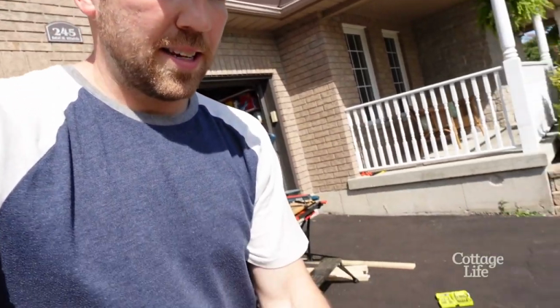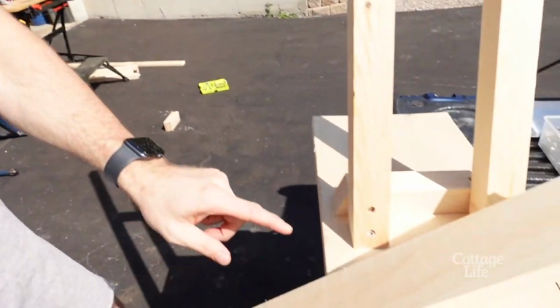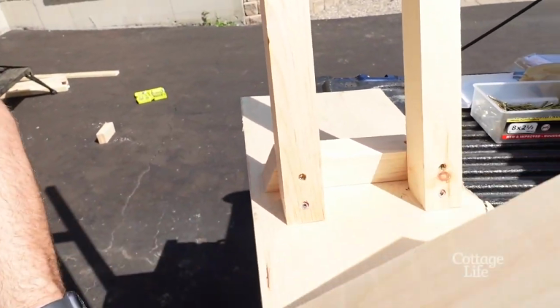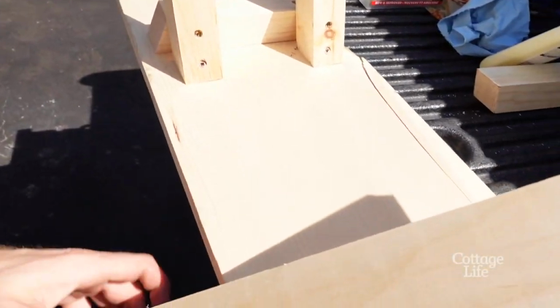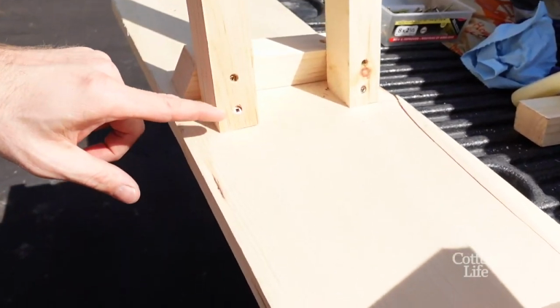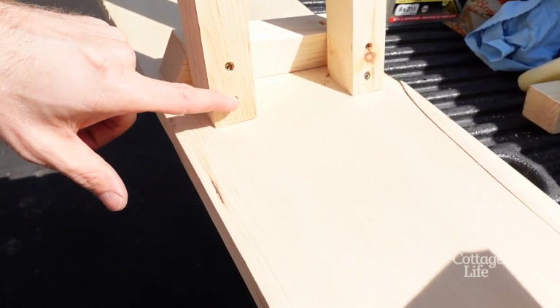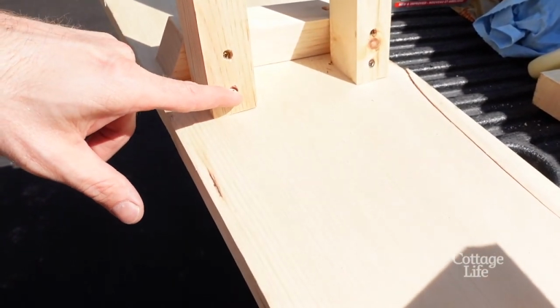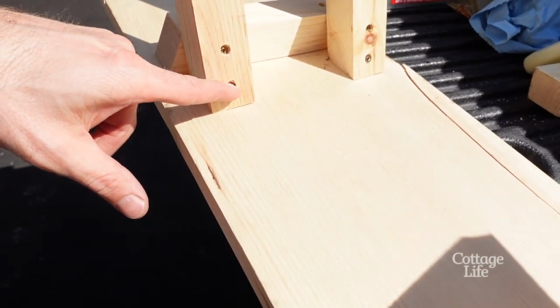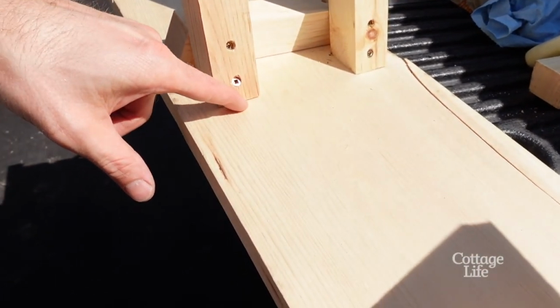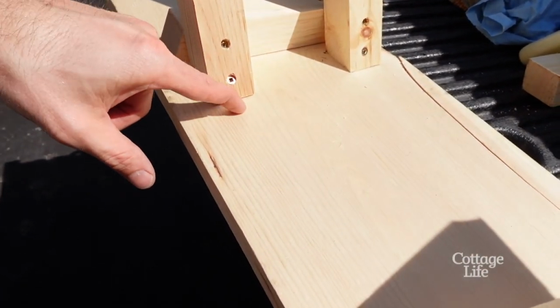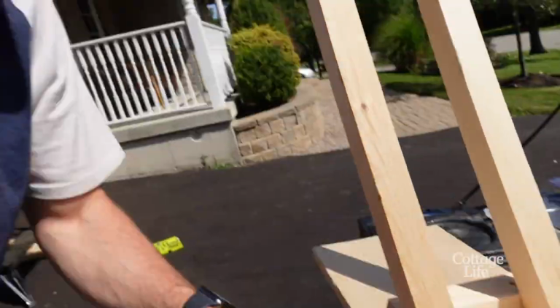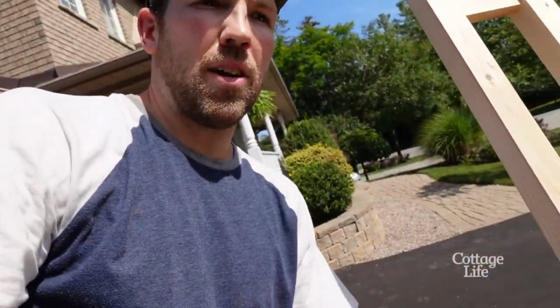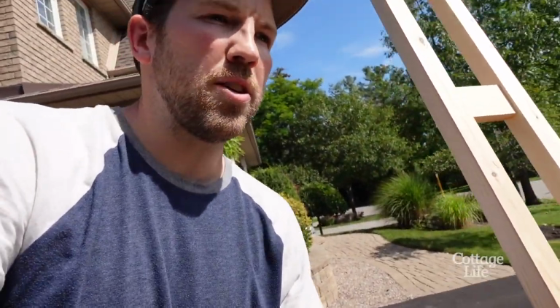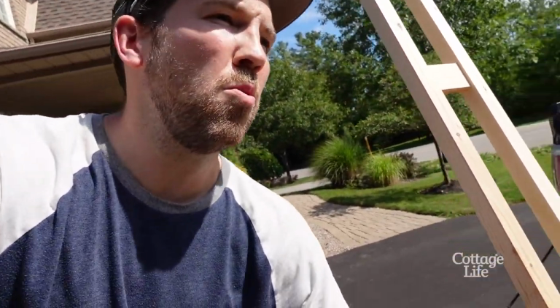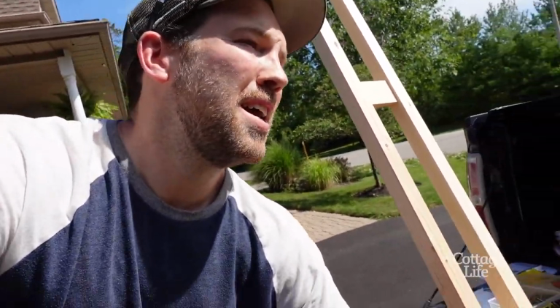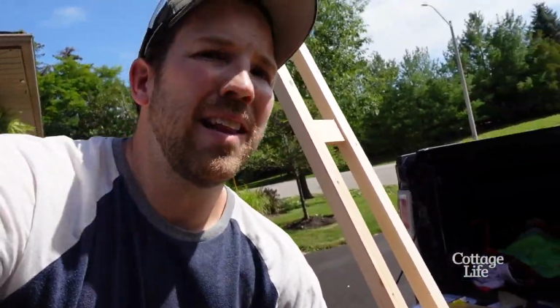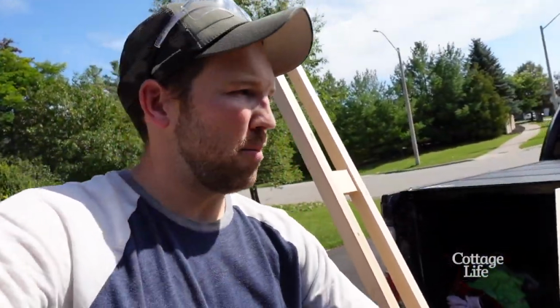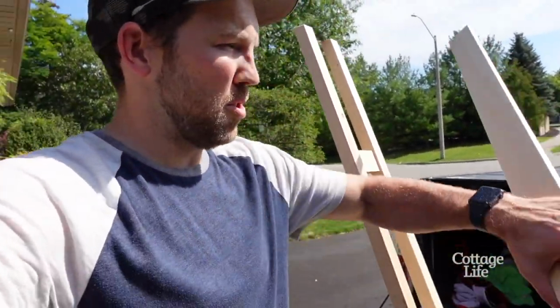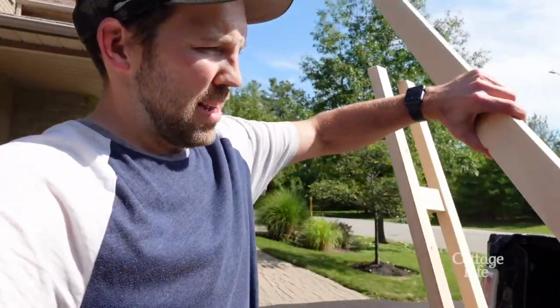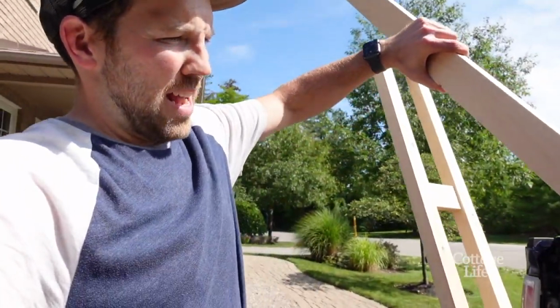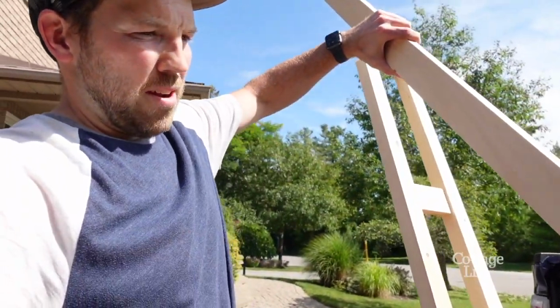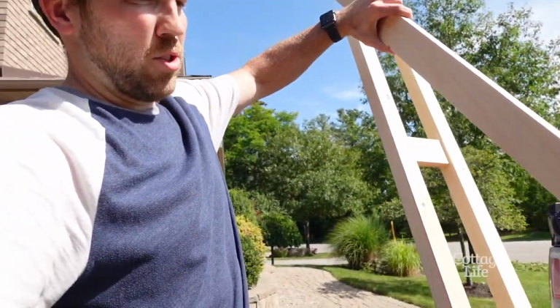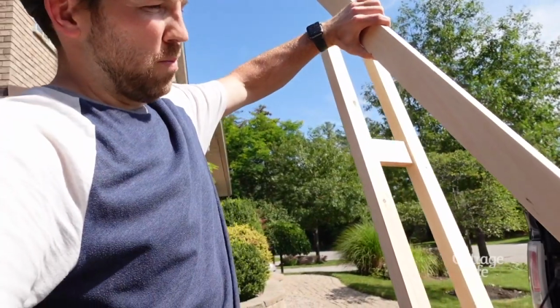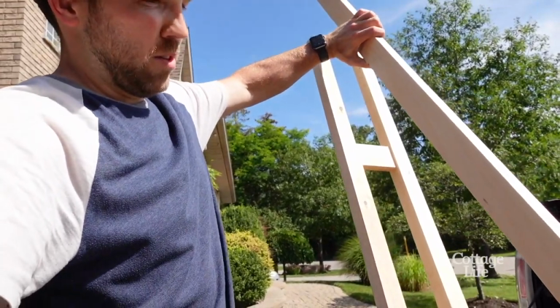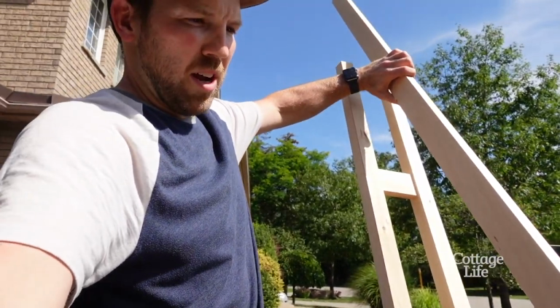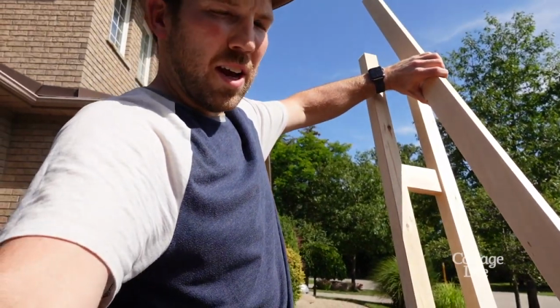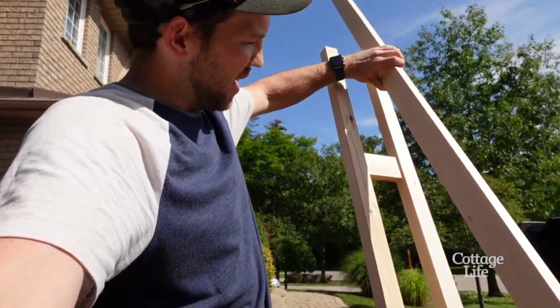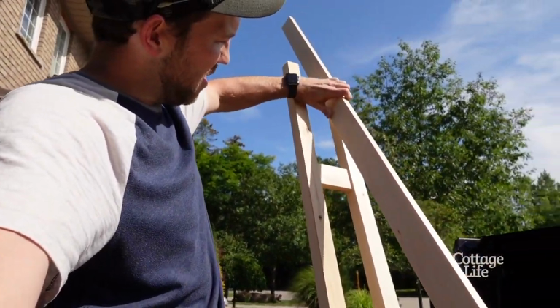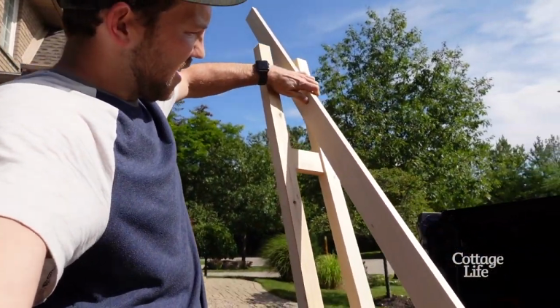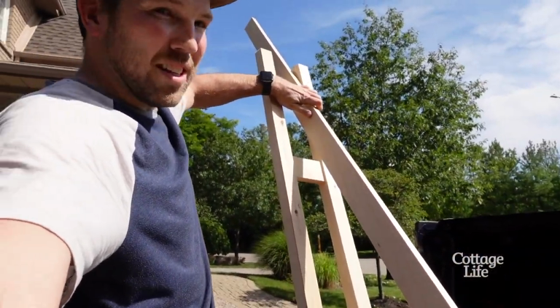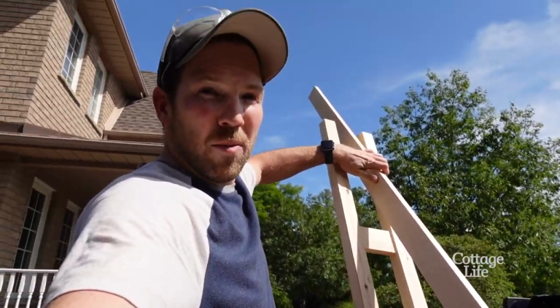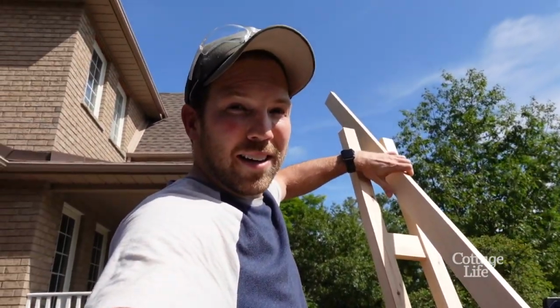The legs are attached. I added an extra screw here into the underside of my table just to give it a little bit of extra support. And the last thing I'm going to do is add a structural piece that goes from the underside of my feet to the center of my legs.